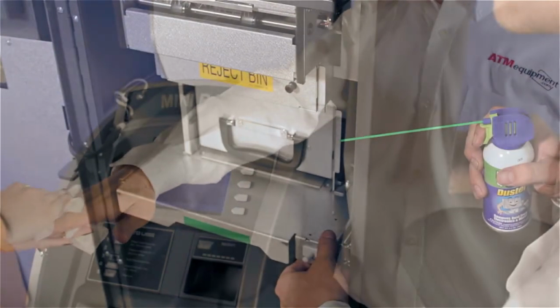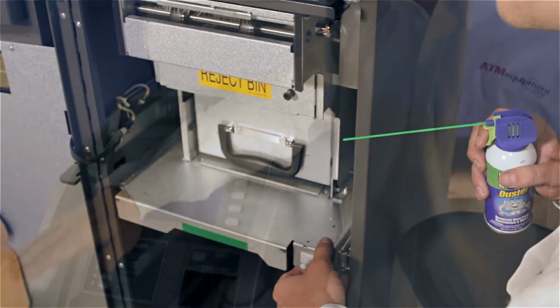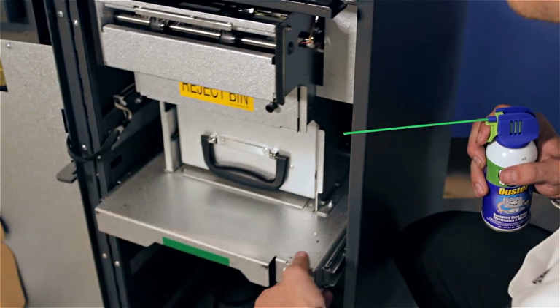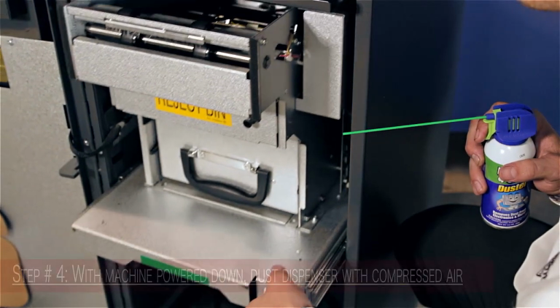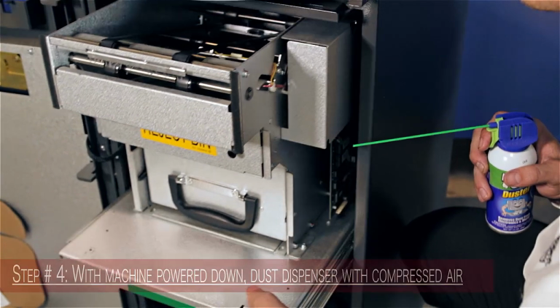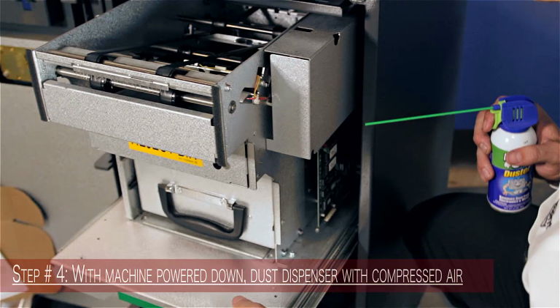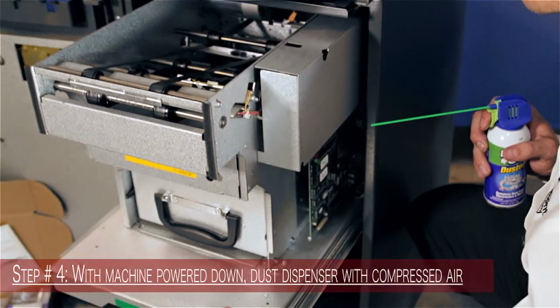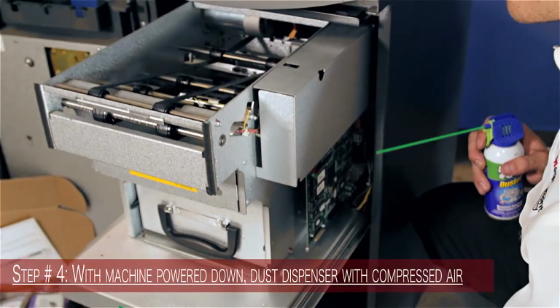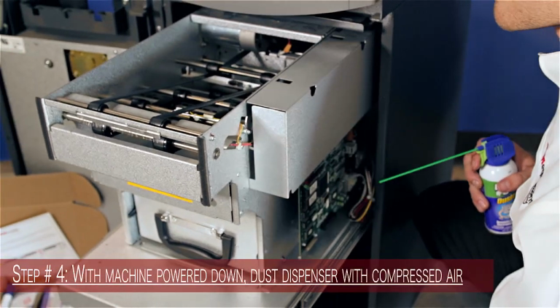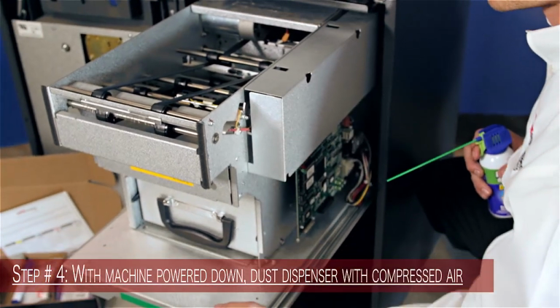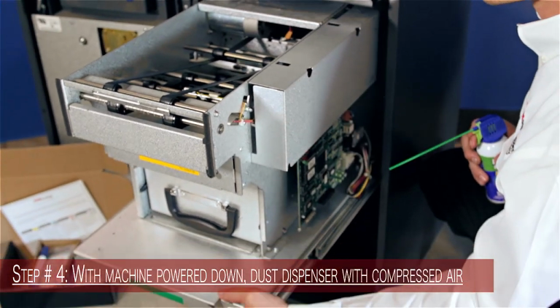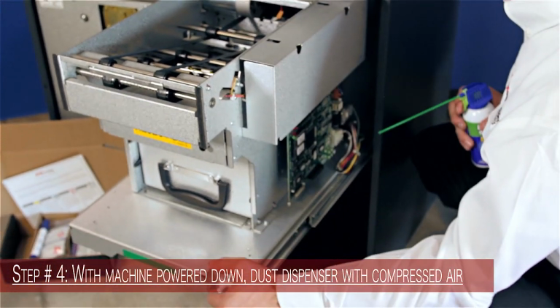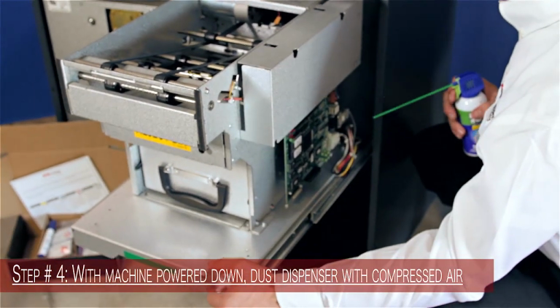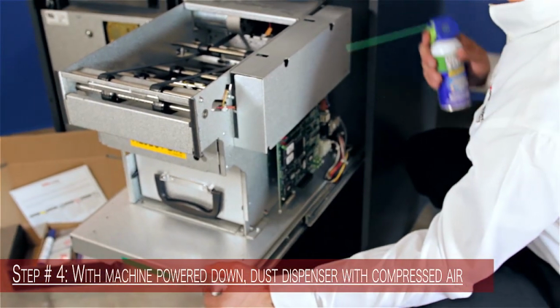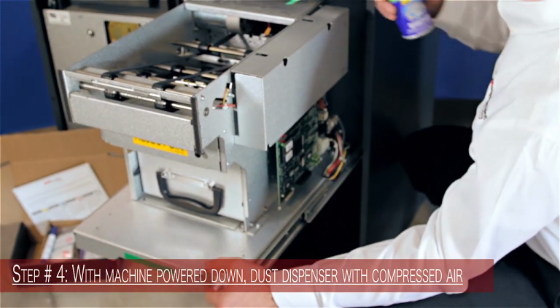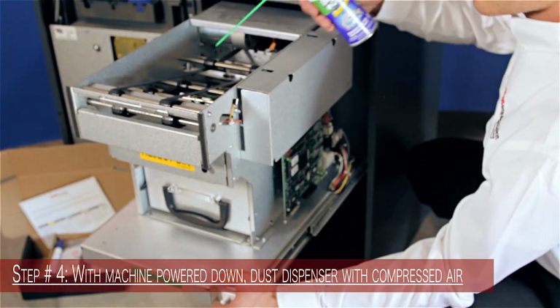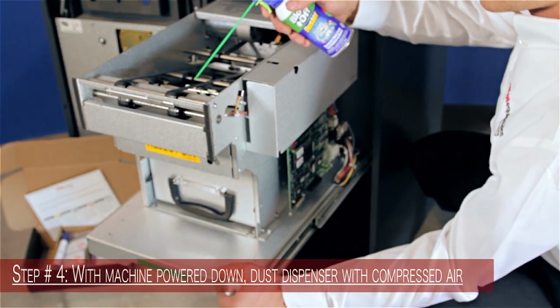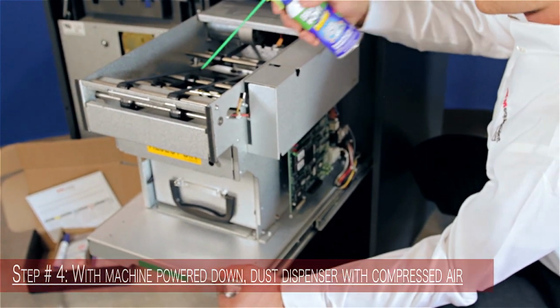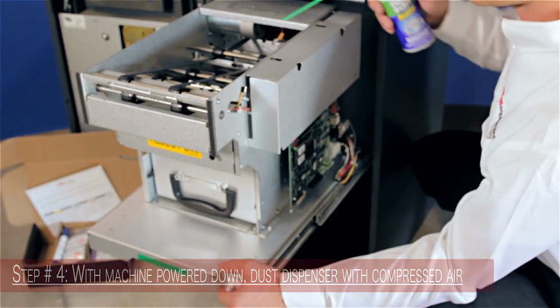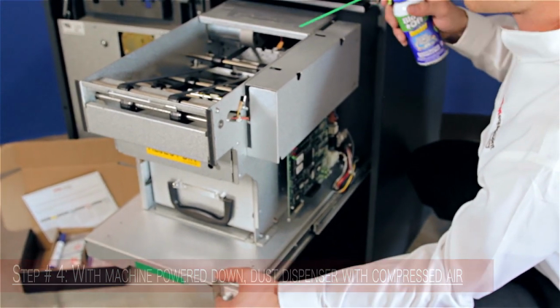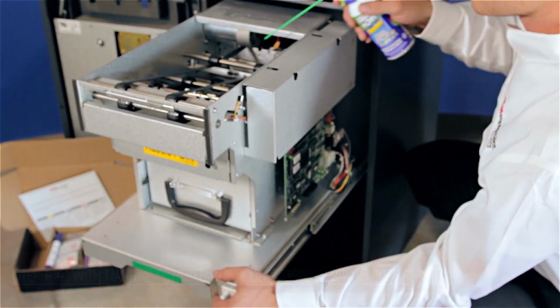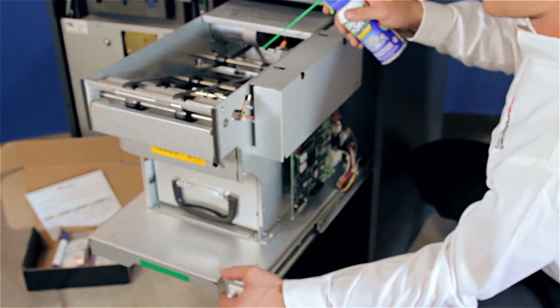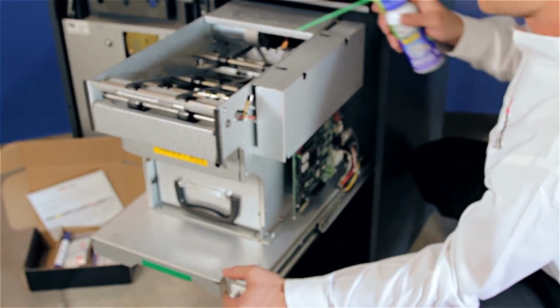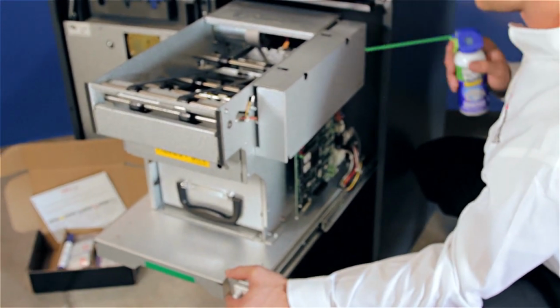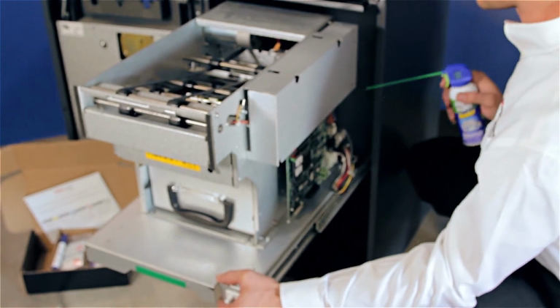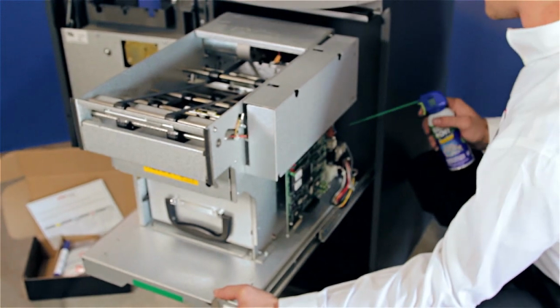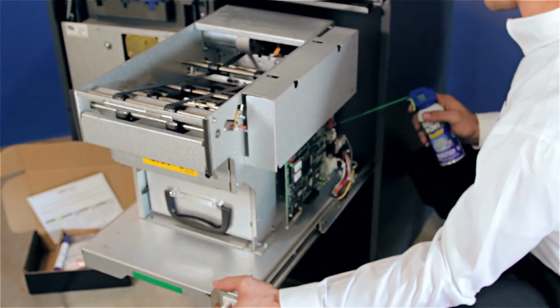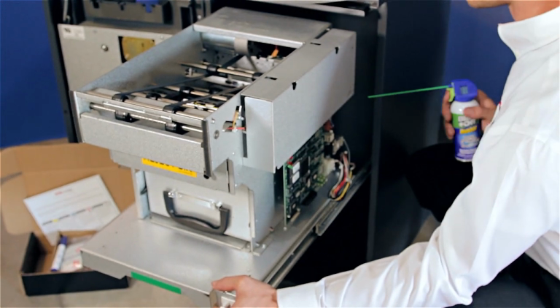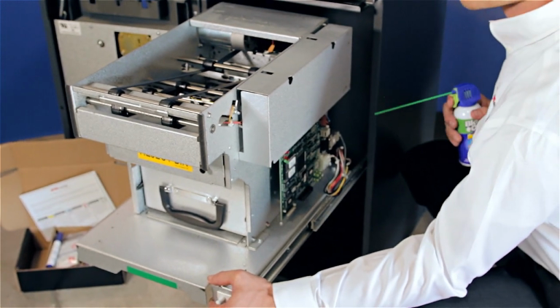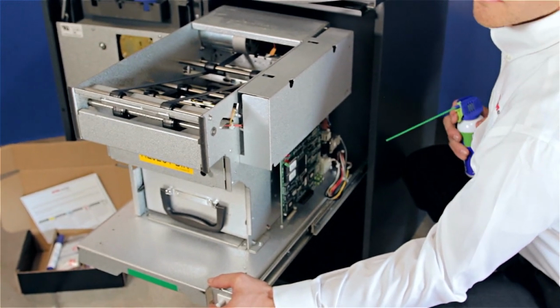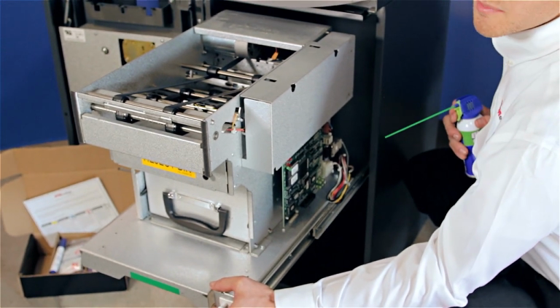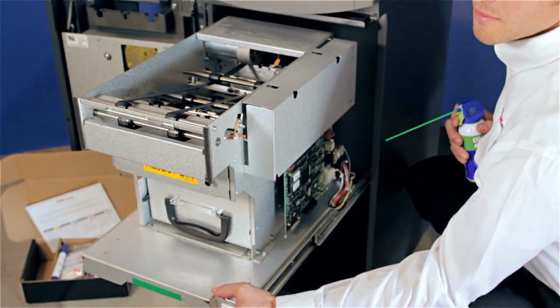Step number four: dust your entire dispenser with your can of compressed air, paying close attention to your exit sensor, midway sensors, and your sensors on the back of your dispenser.